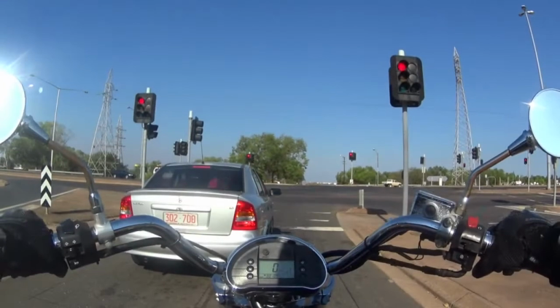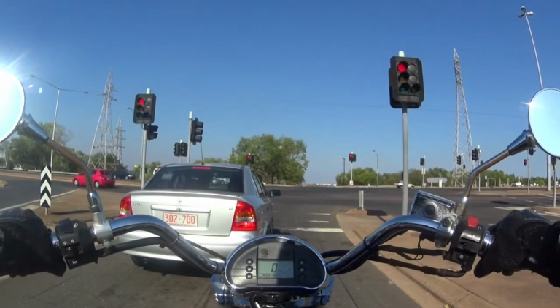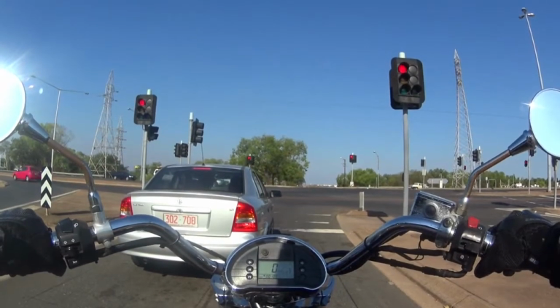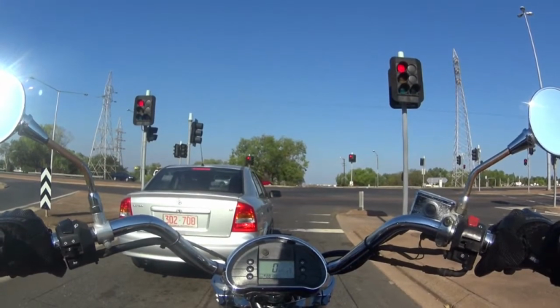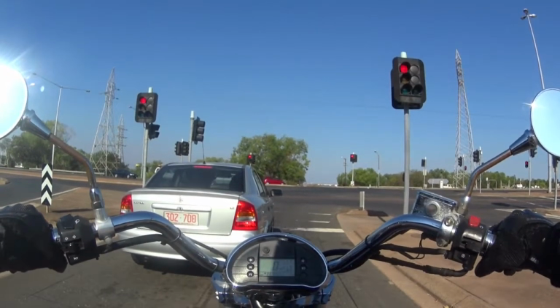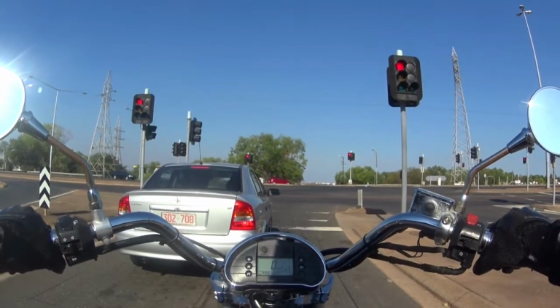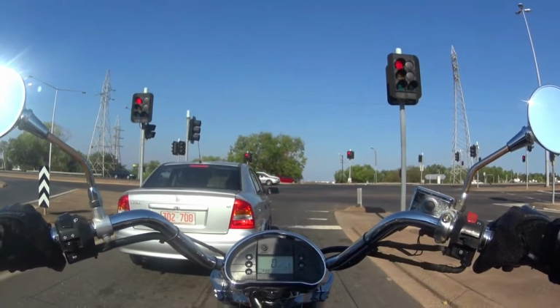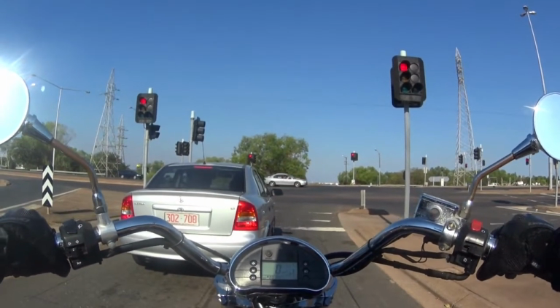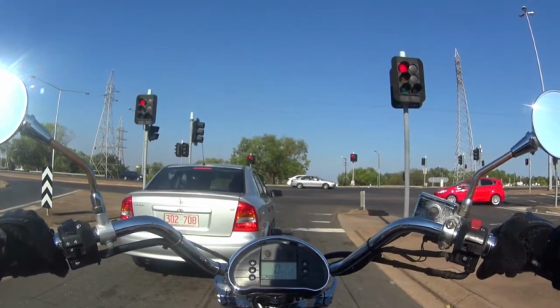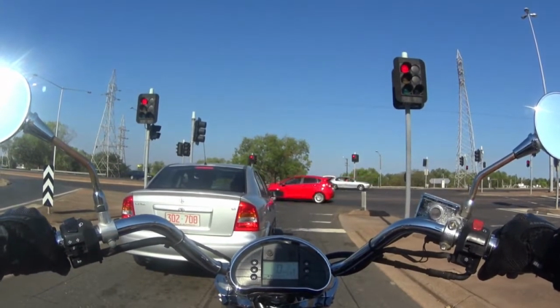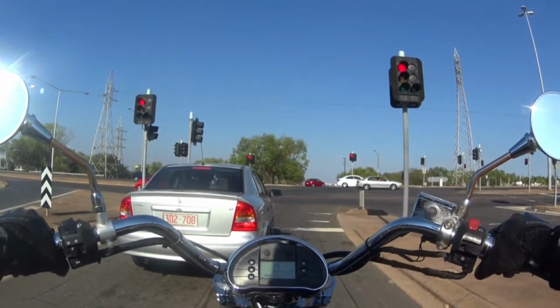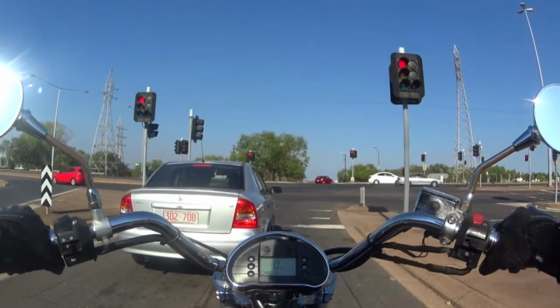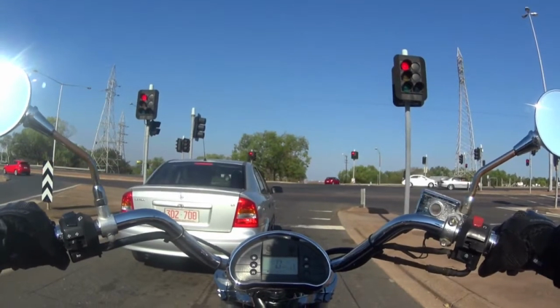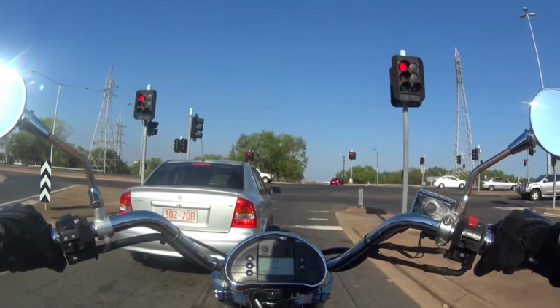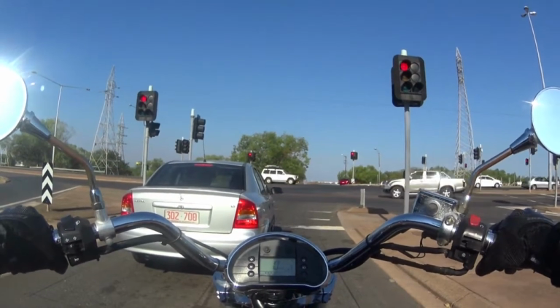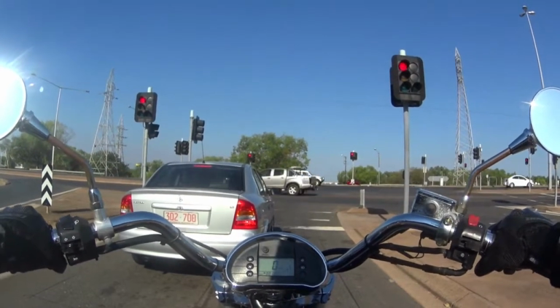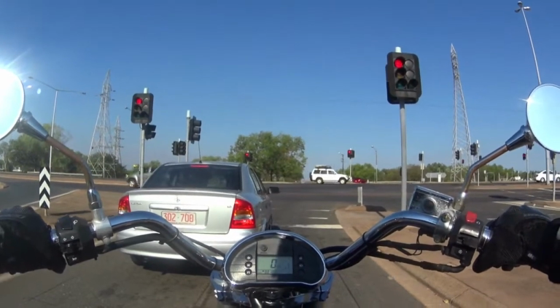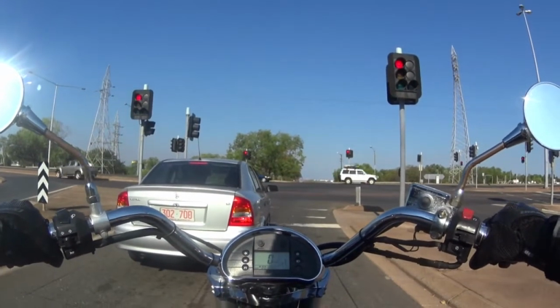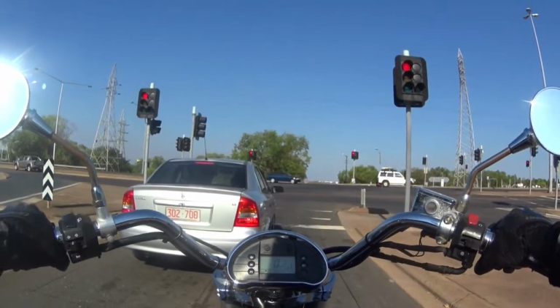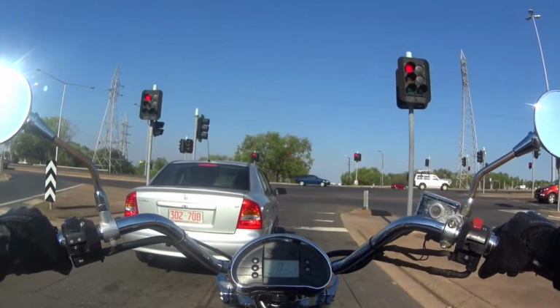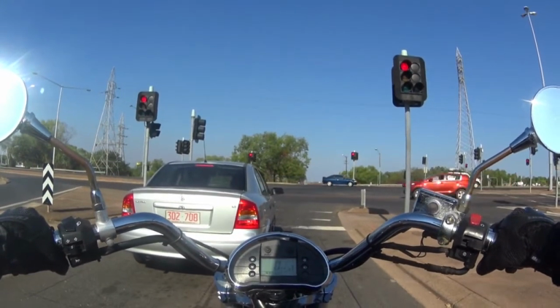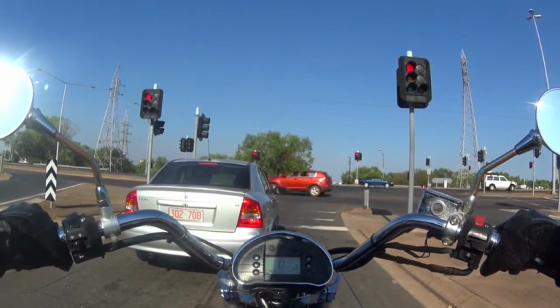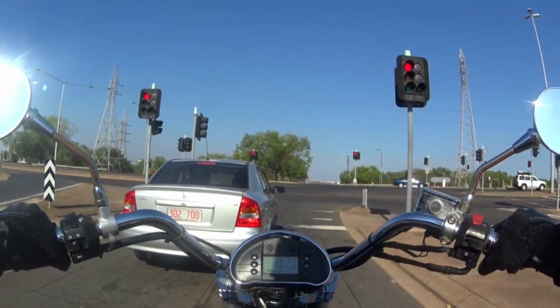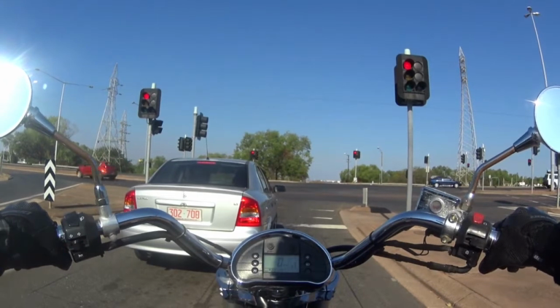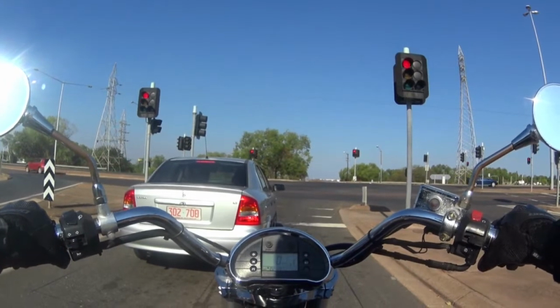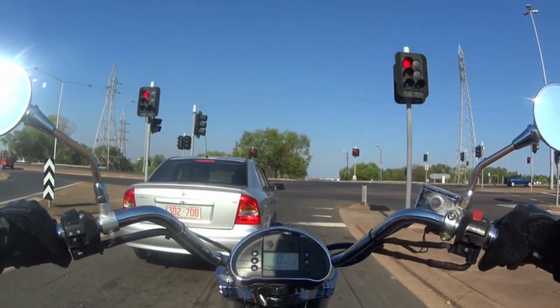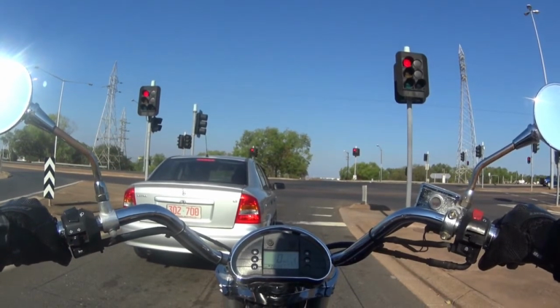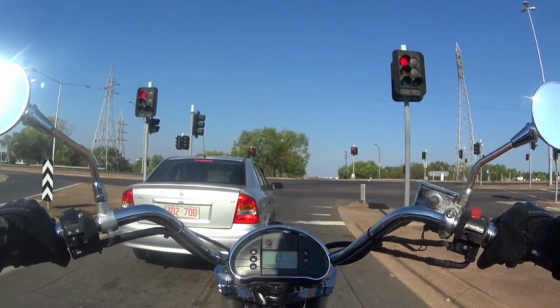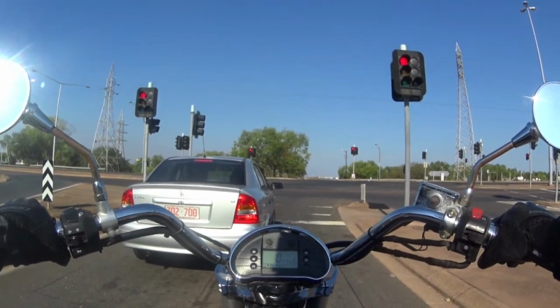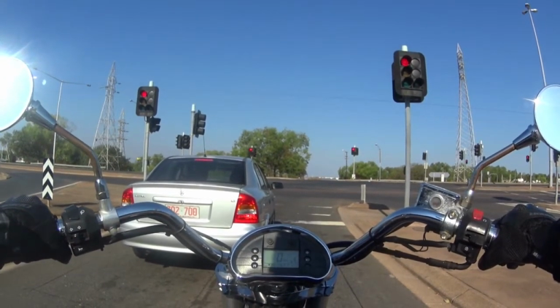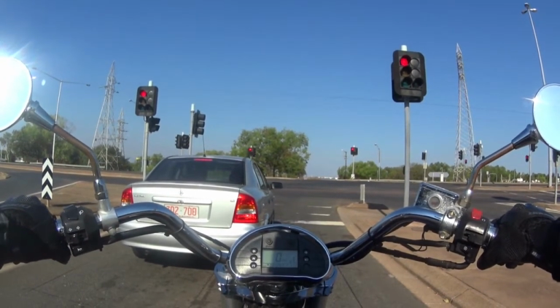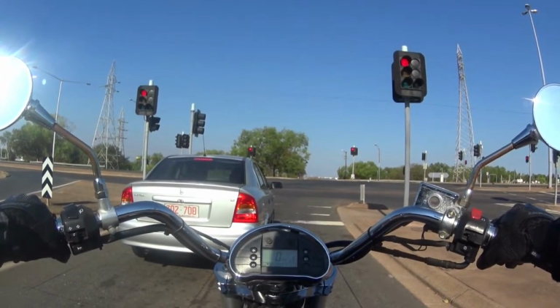This is my Hyosung GV650 Aquila. I've had it for a couple of months now. It's a 2010 model and yeah, it goes alright. I haven't really had any too much dramas with it or anything. I haven't done that many Ks yet.